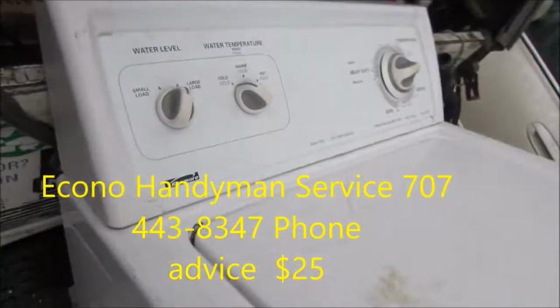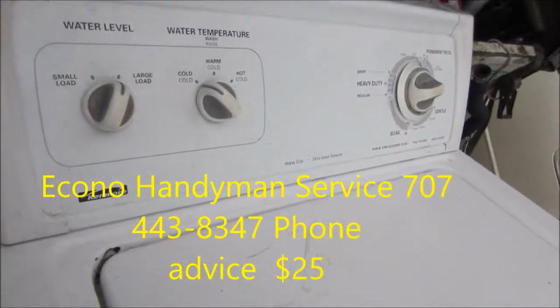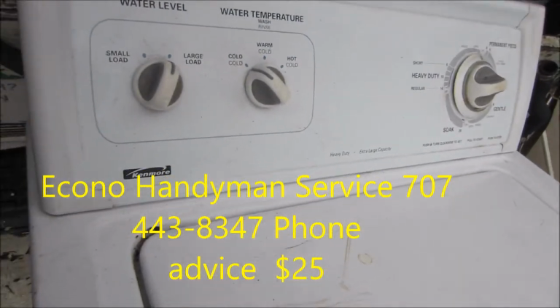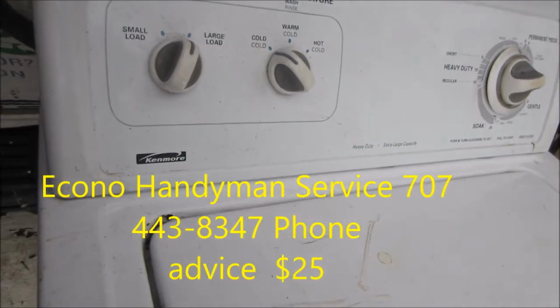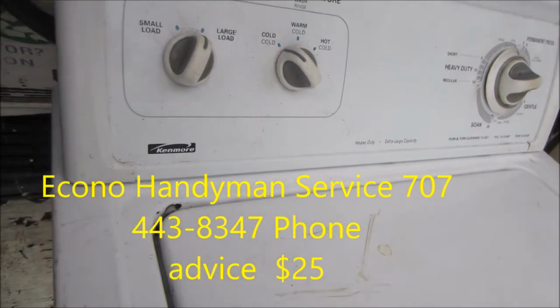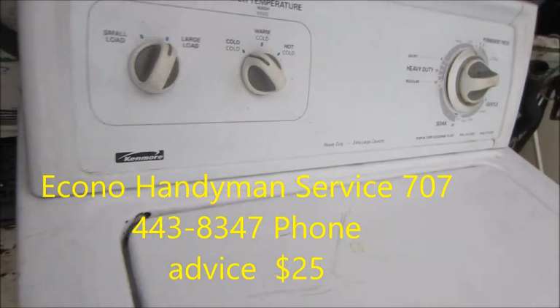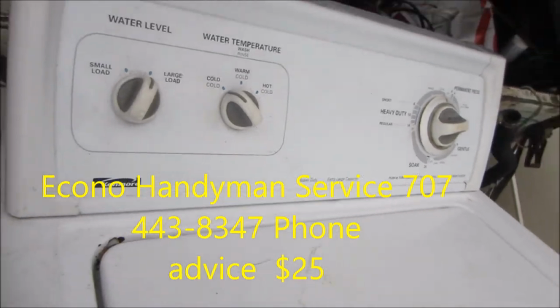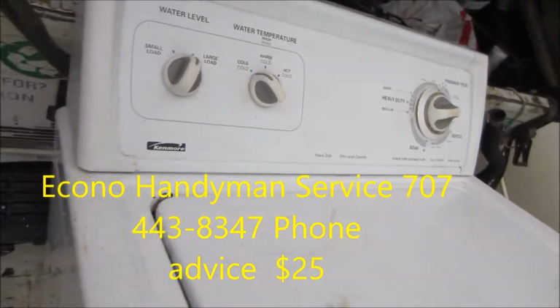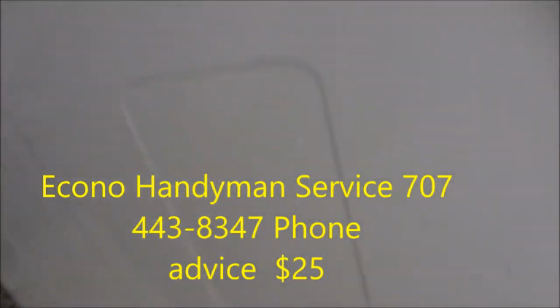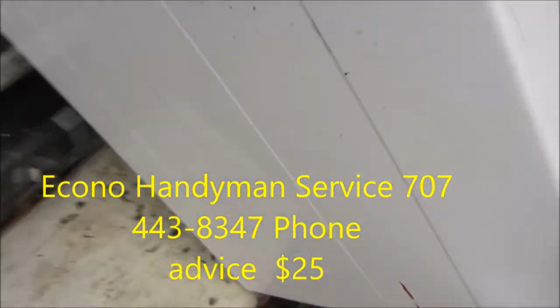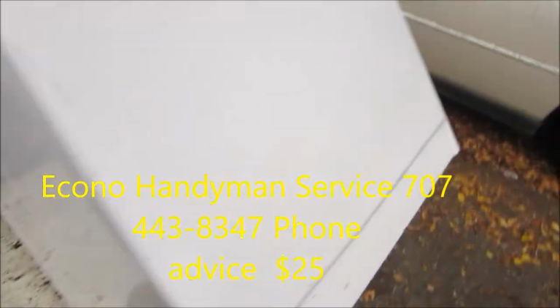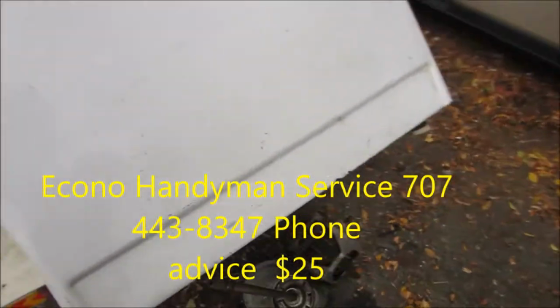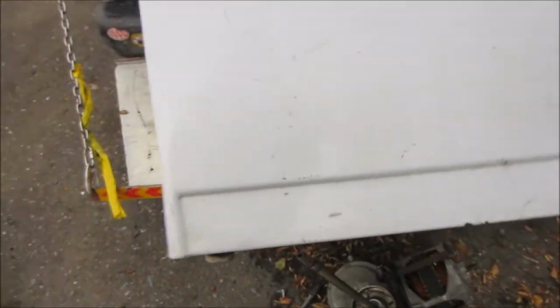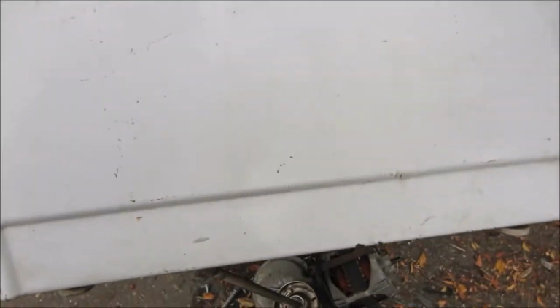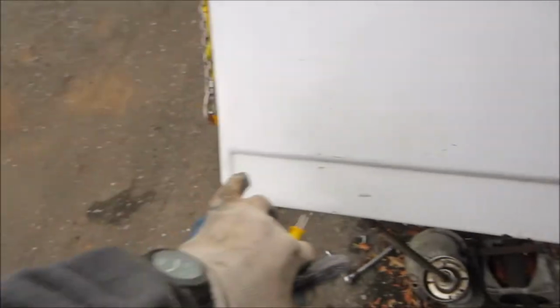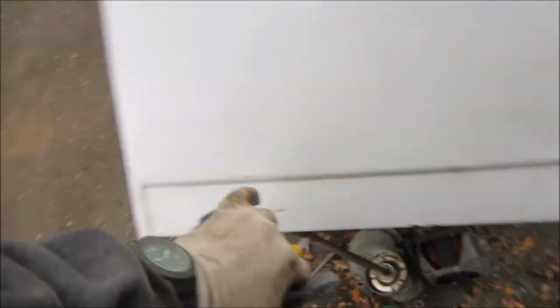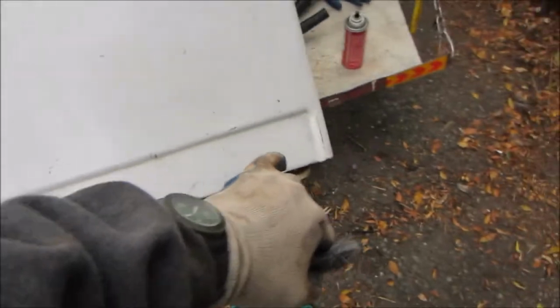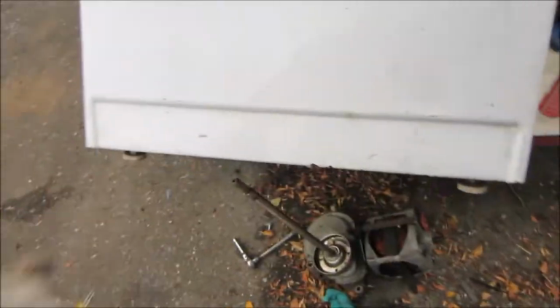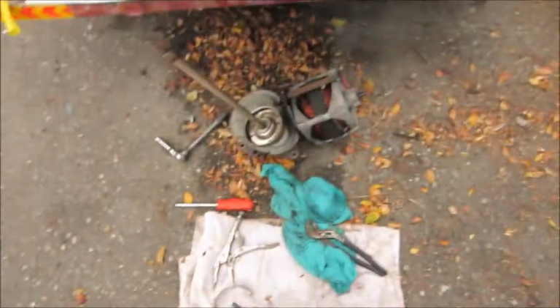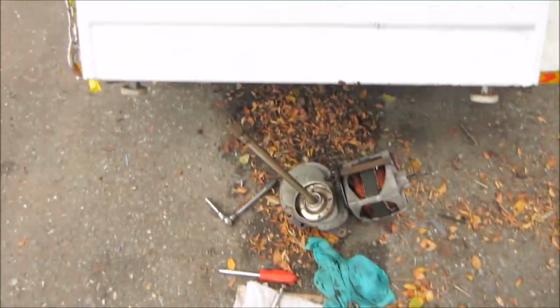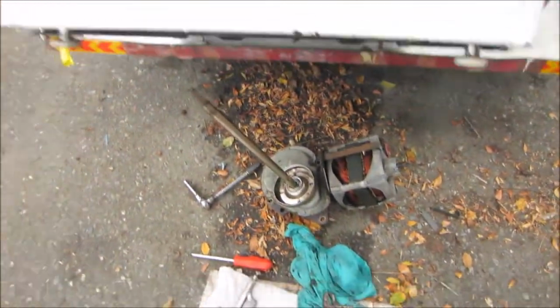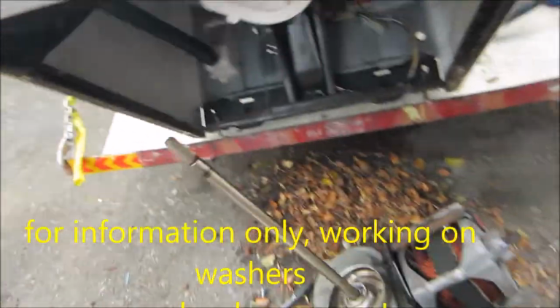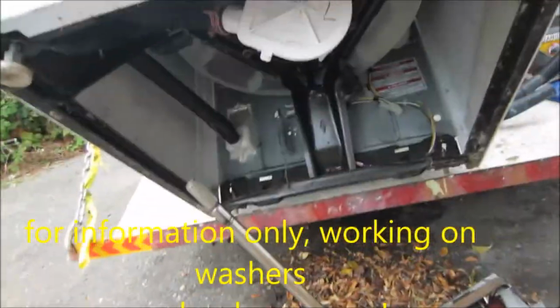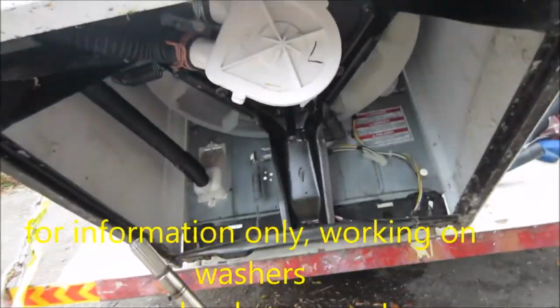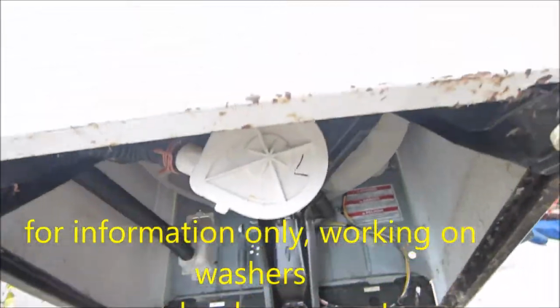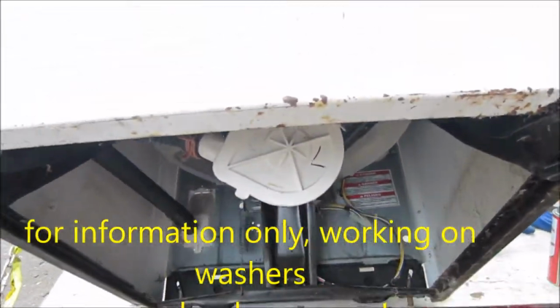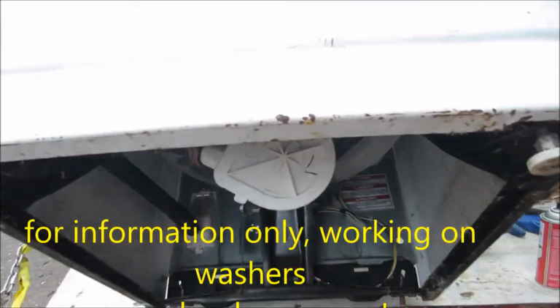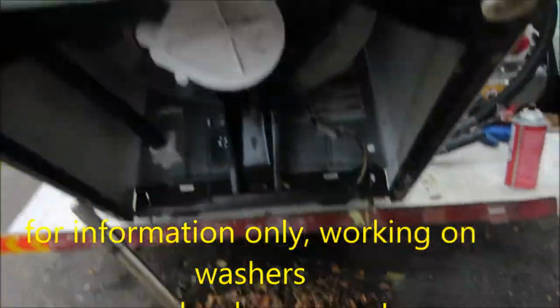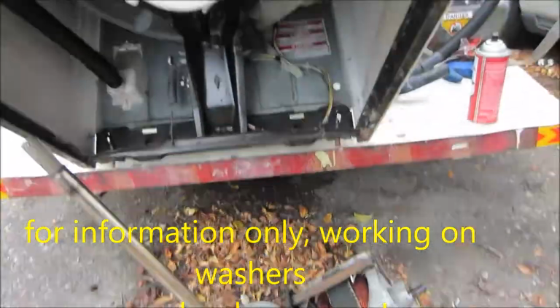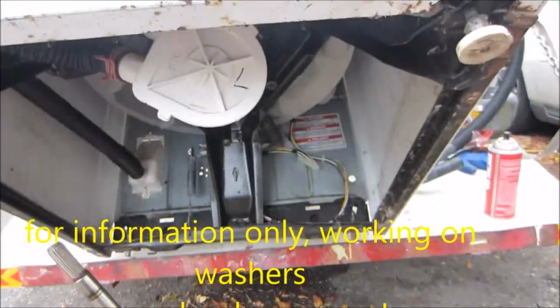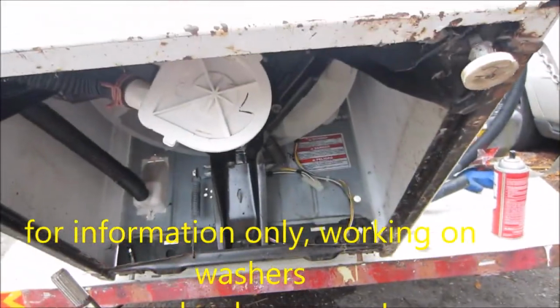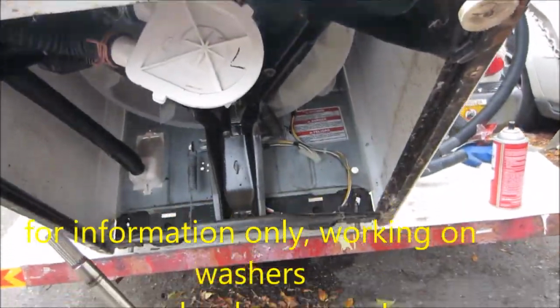Hey it's Bill the Handyman up here in Northern California. Today we're looking at a Kenmore — this is actually the space saver version so it's only like two feet across. I've been having a lot of people call me about smaller ones so they can fit in their cubby hole.